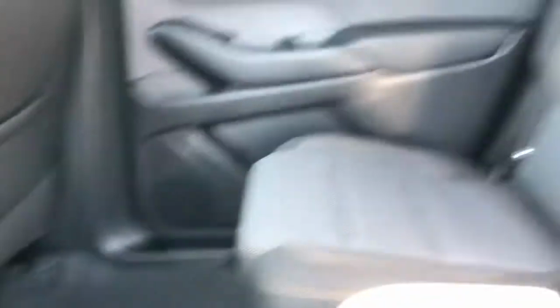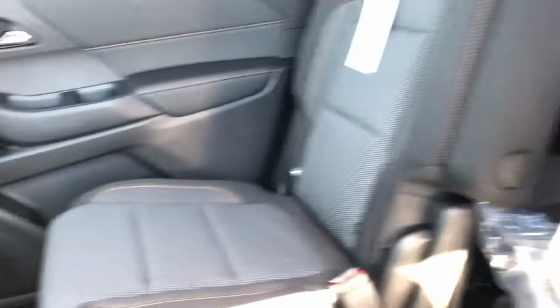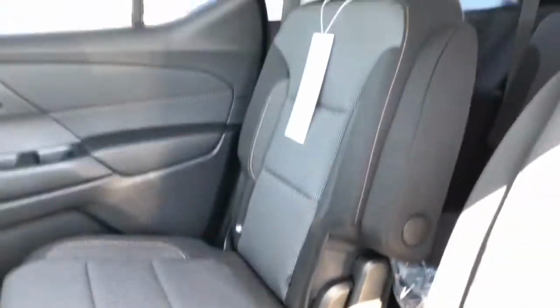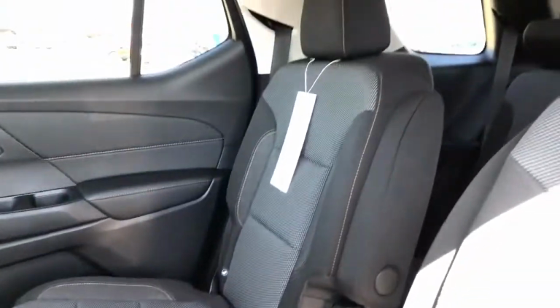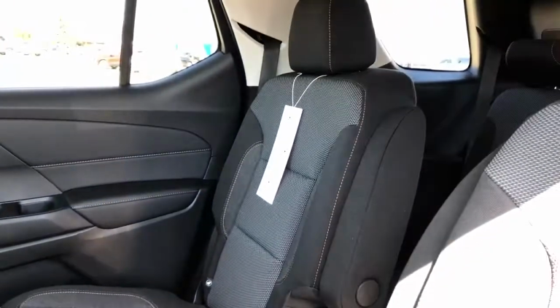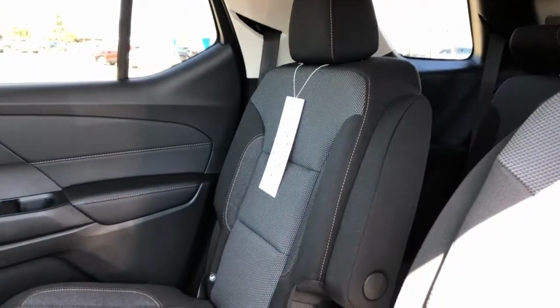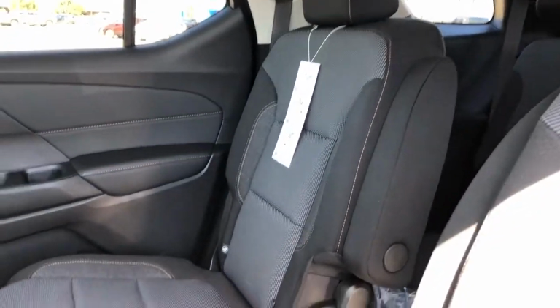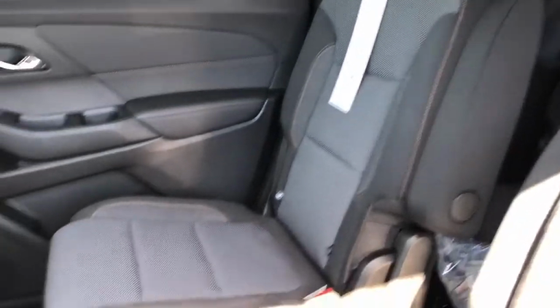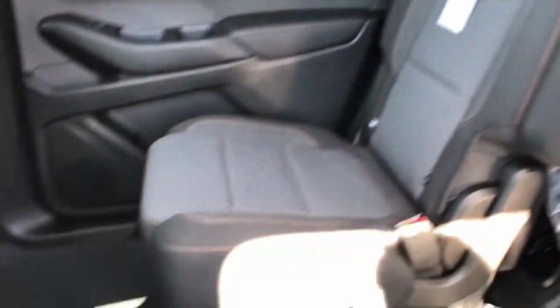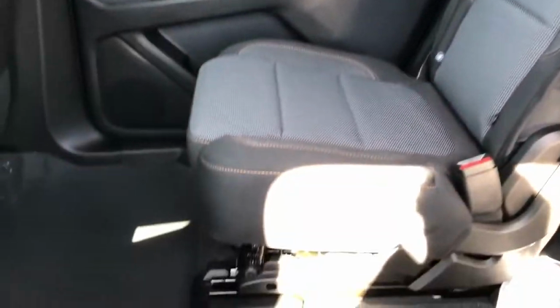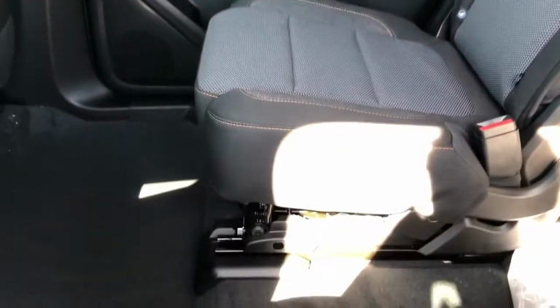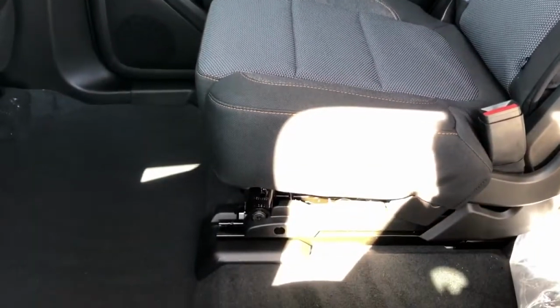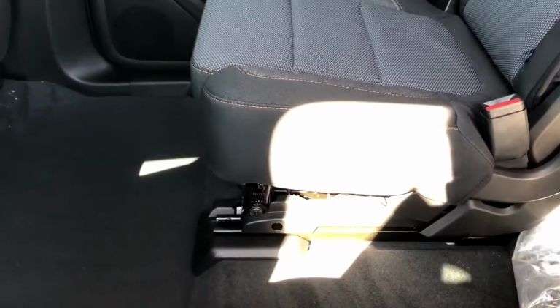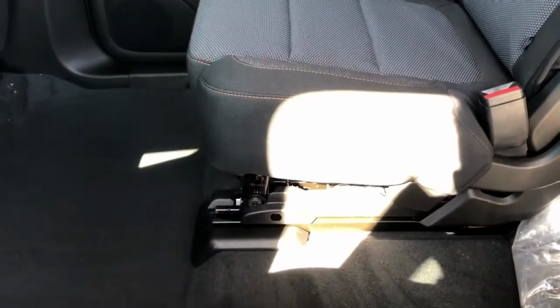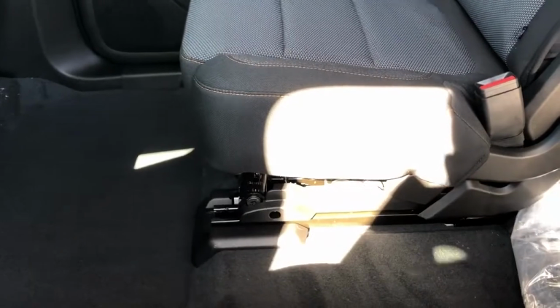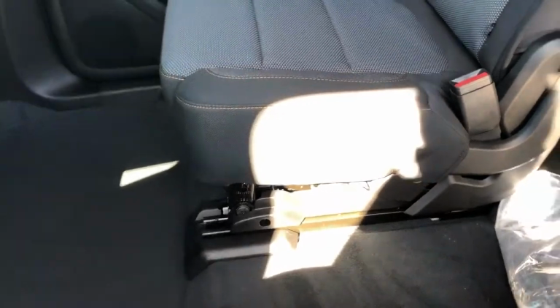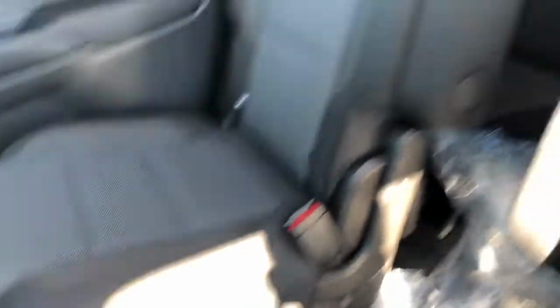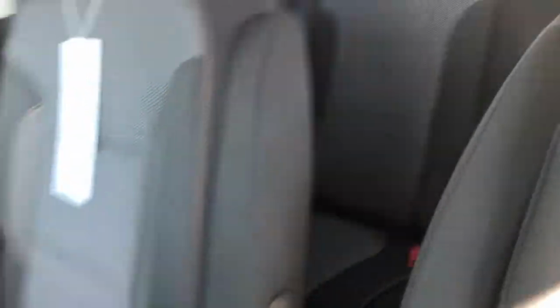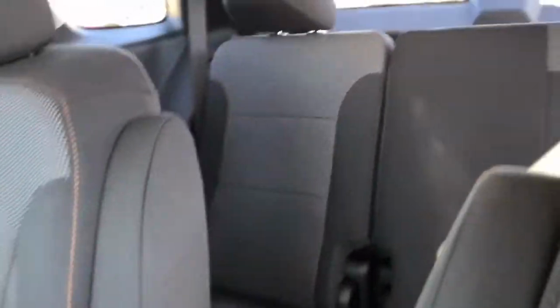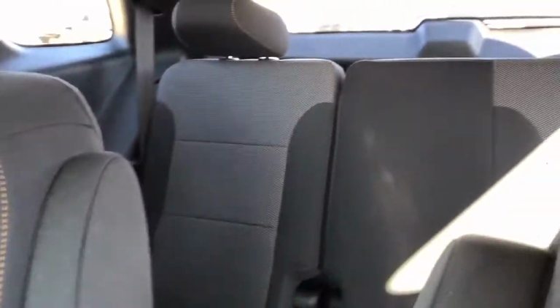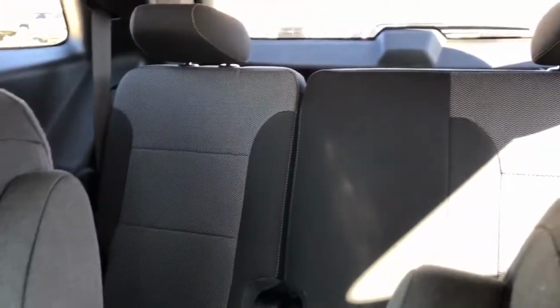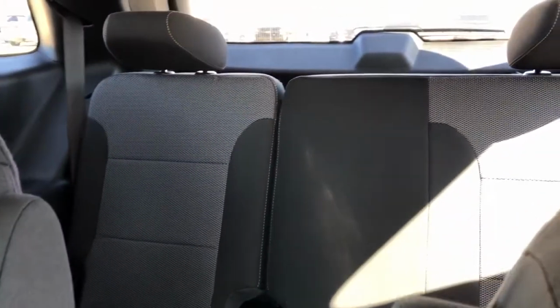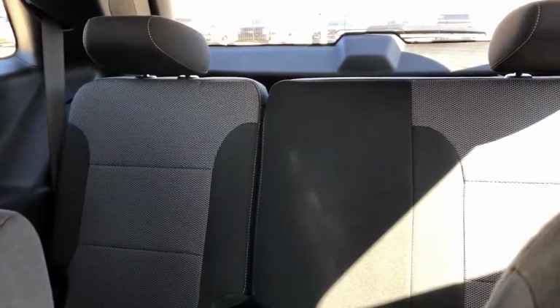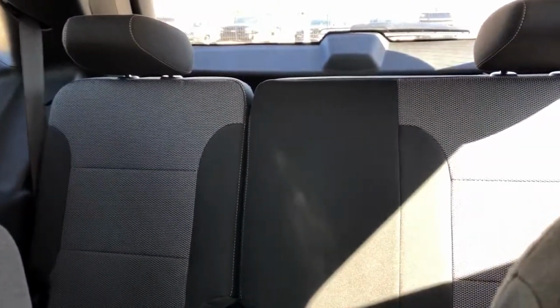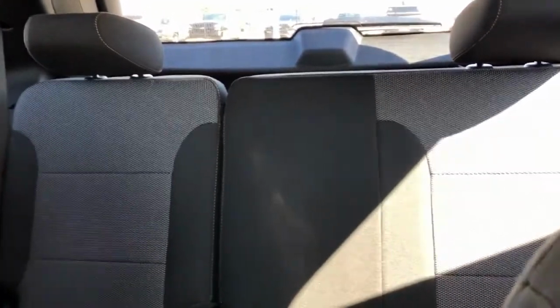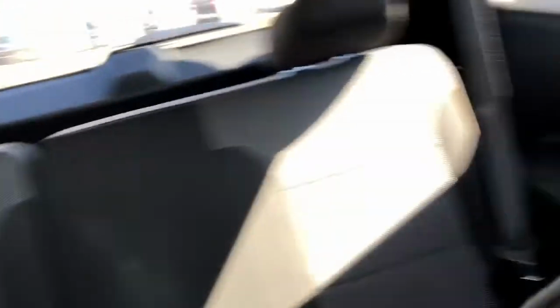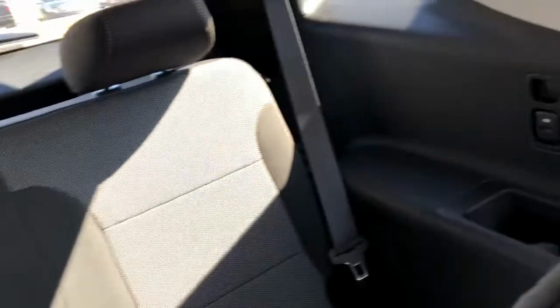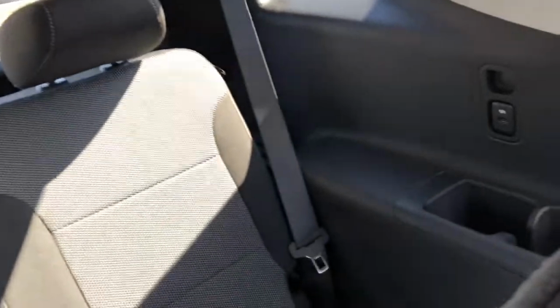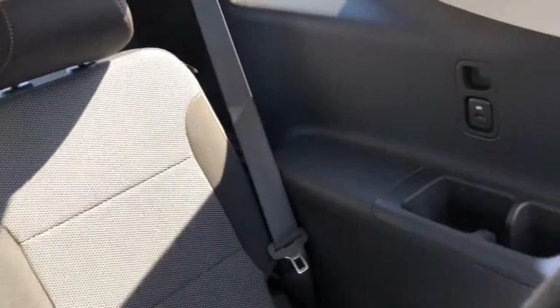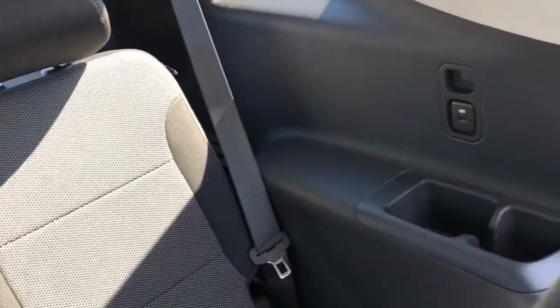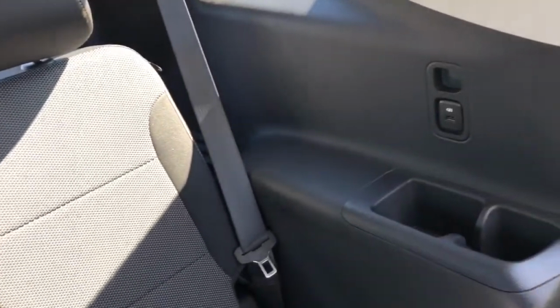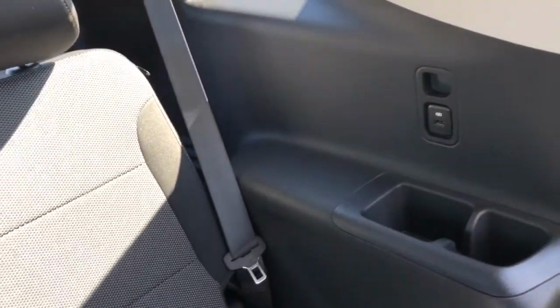Then we have our two rear bucket seats with fold-down armrests. They're on rails so we can slide them forward and backwards. Then we have our back 60-40 split with cup holders and charging outlets off to either side.